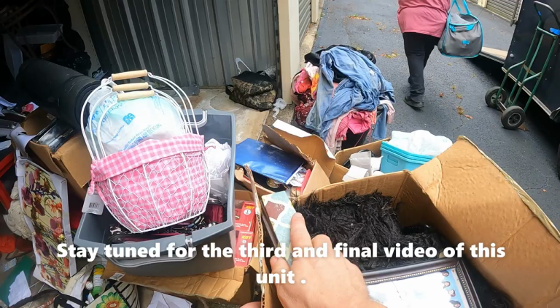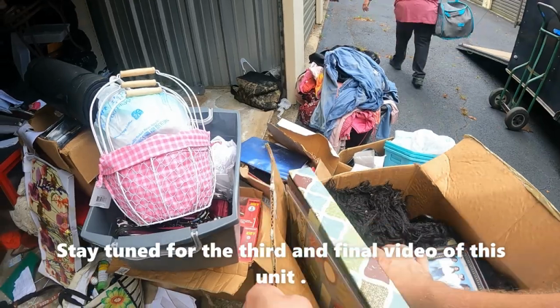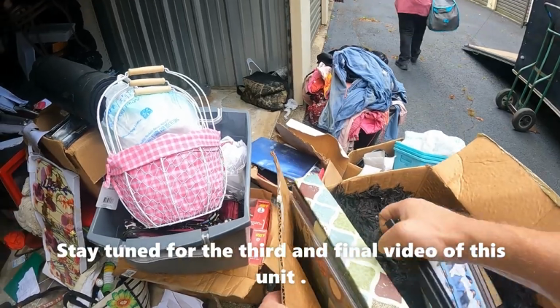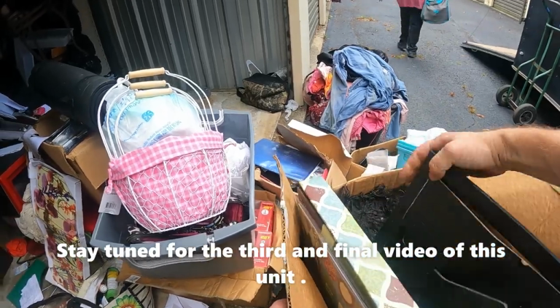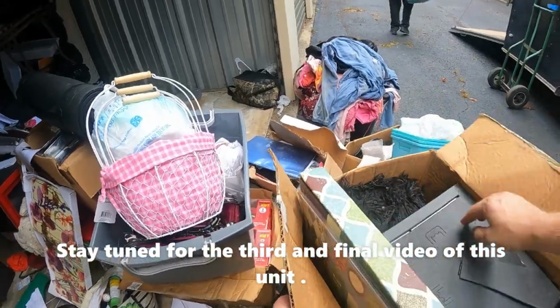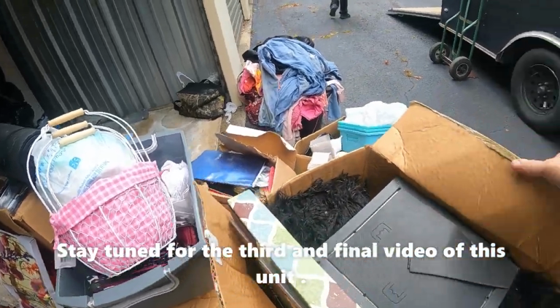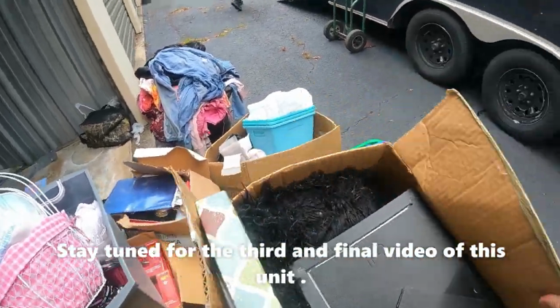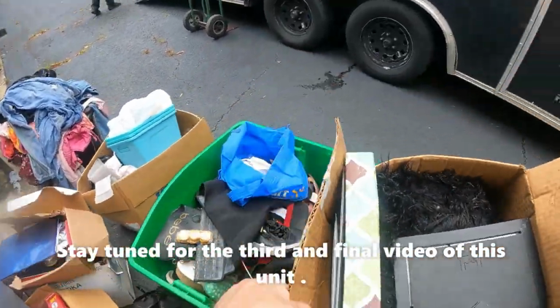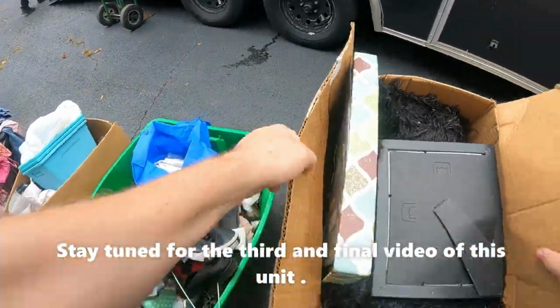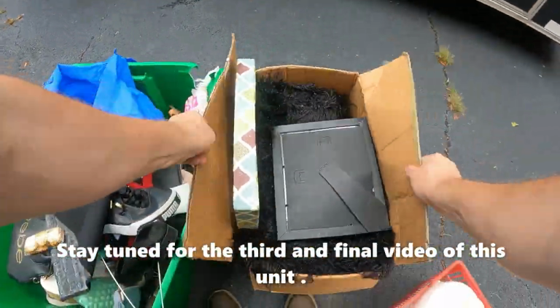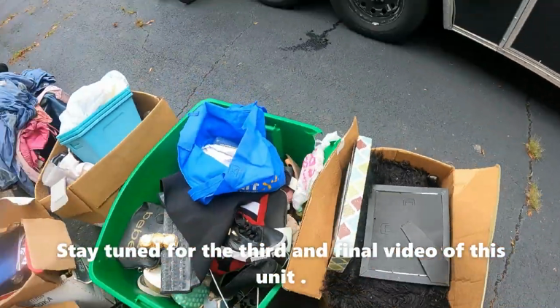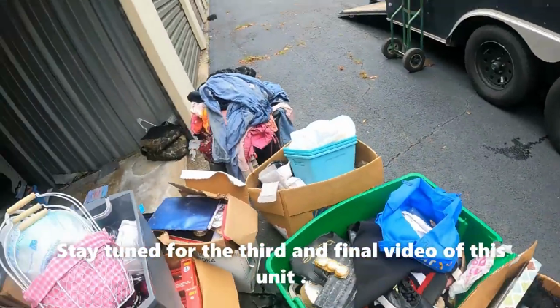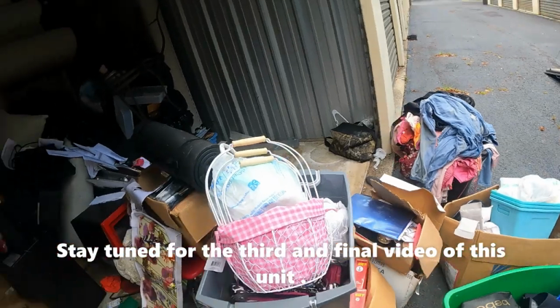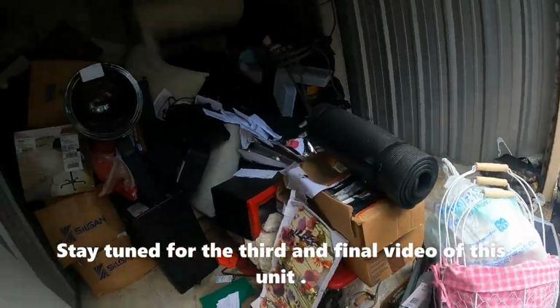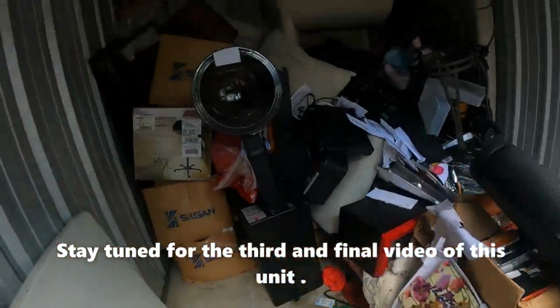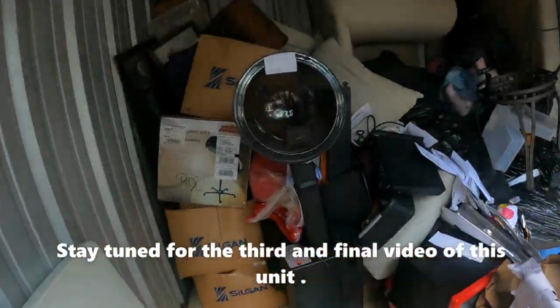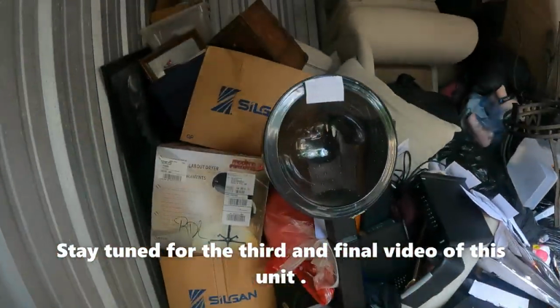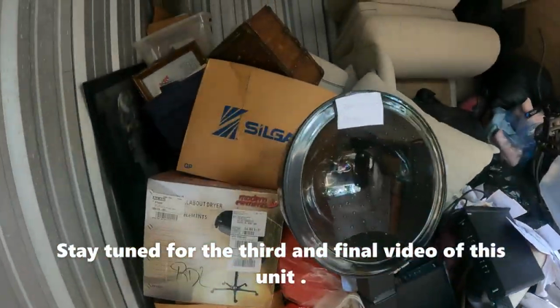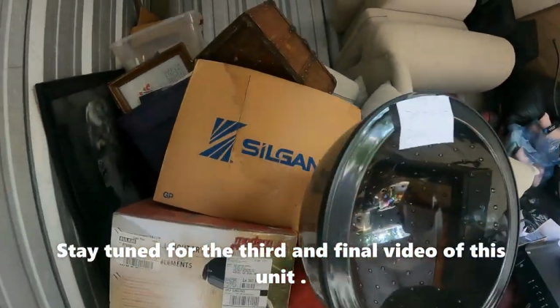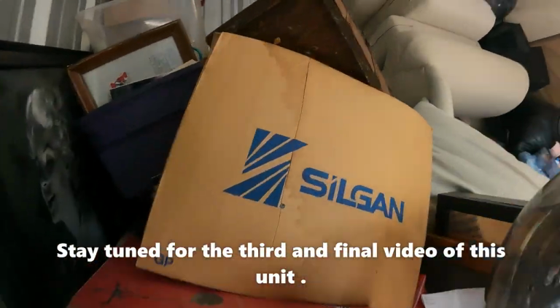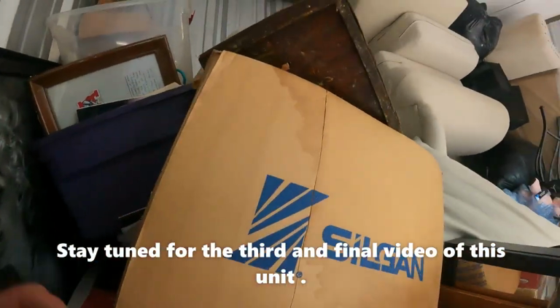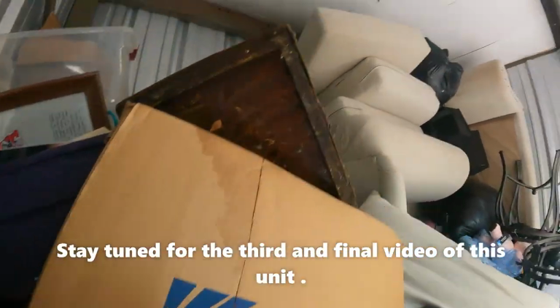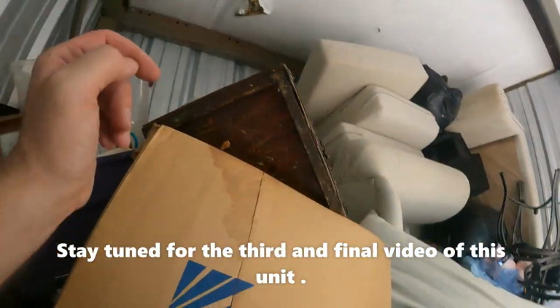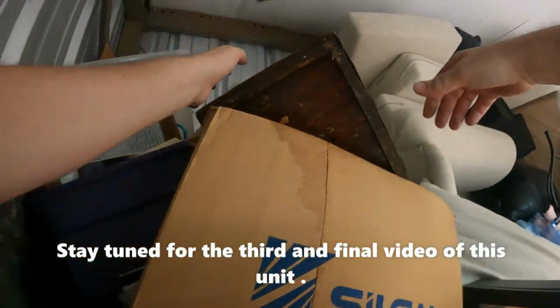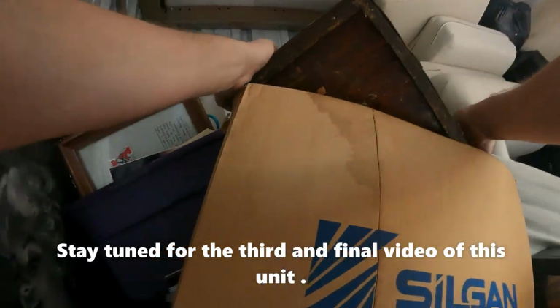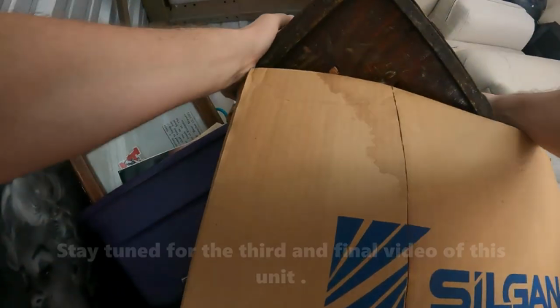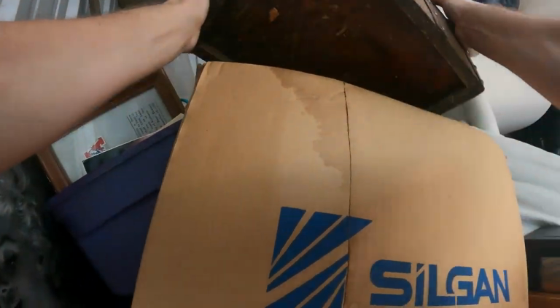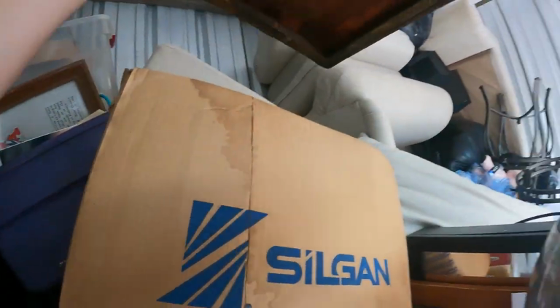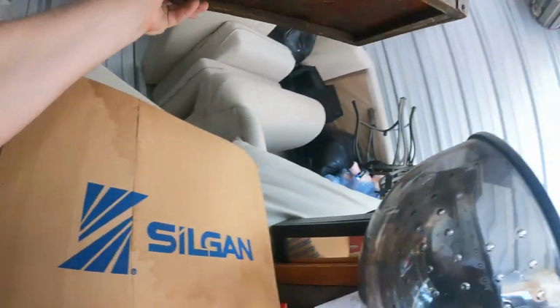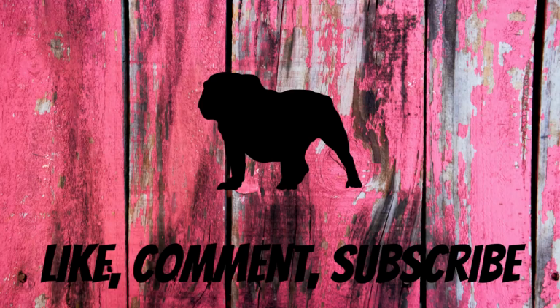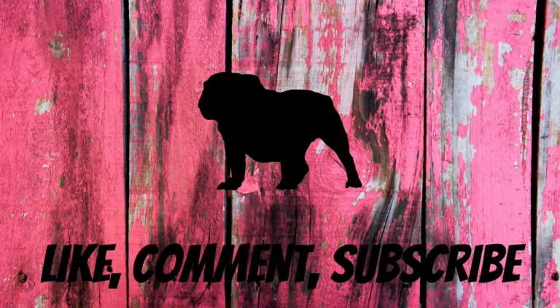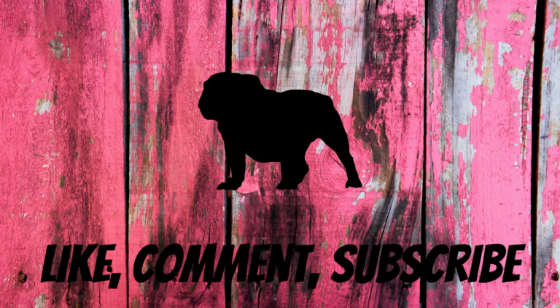Scrapbooking — let me flip that, sorry, that's a personal picture. Alright, we're still working our way back here to this little trunk that we could see from the very beginning.